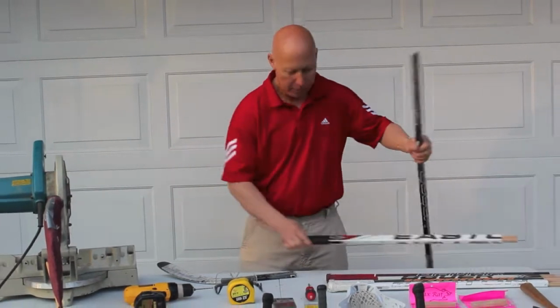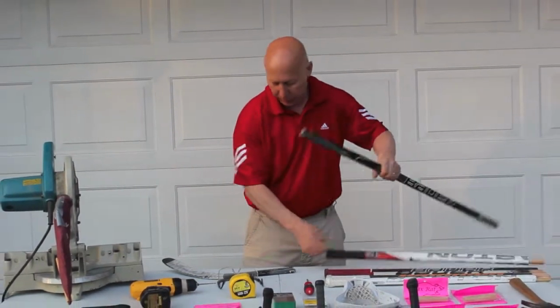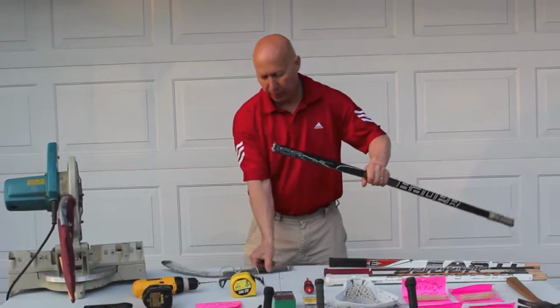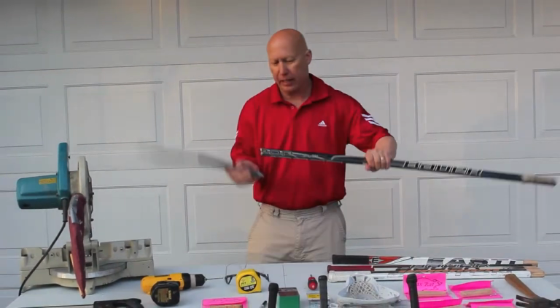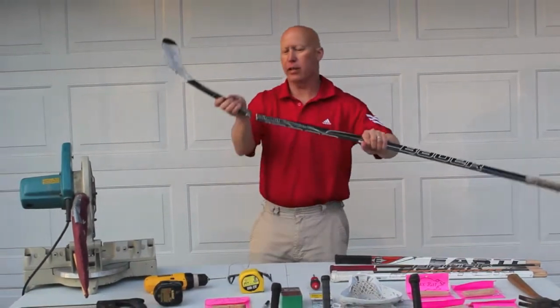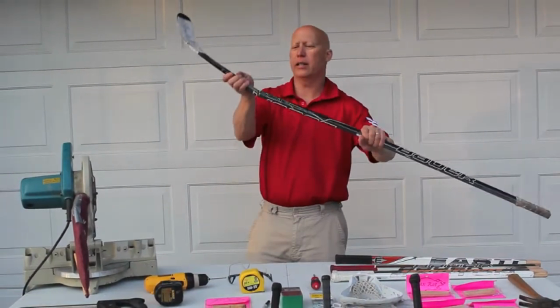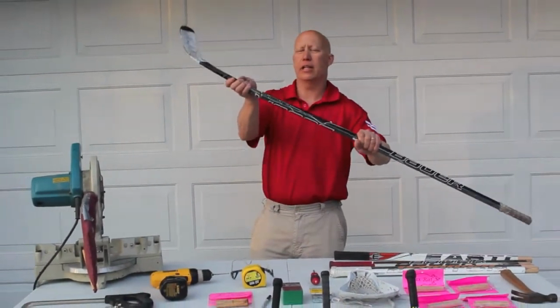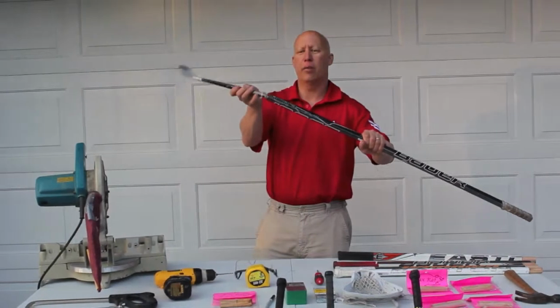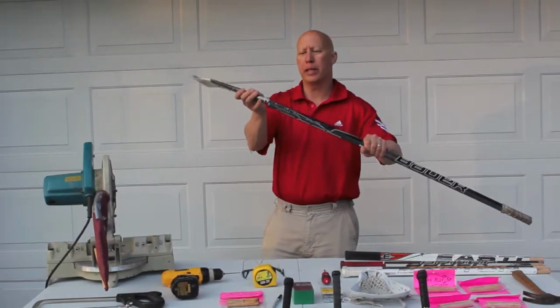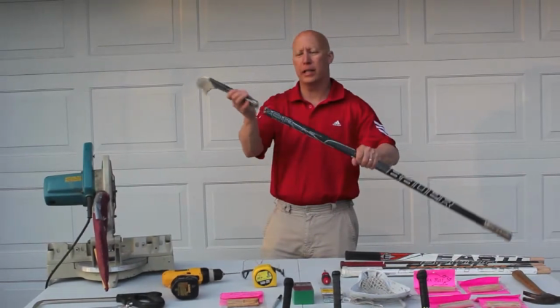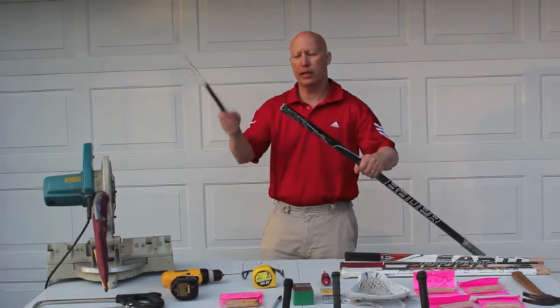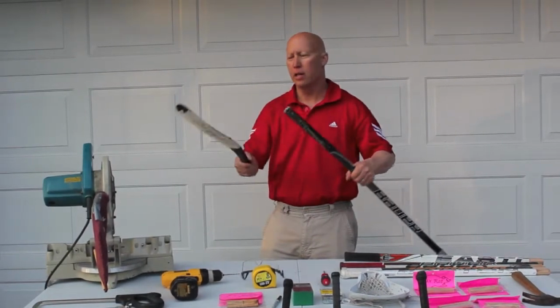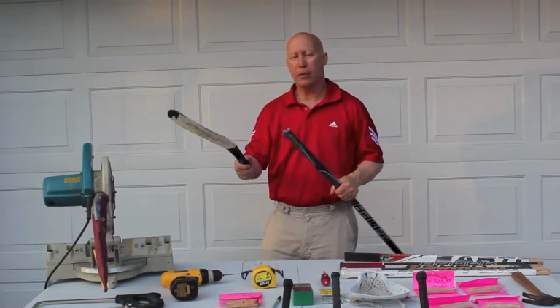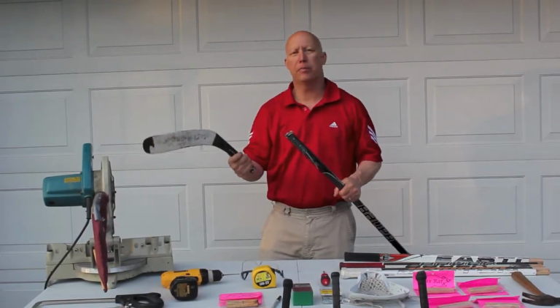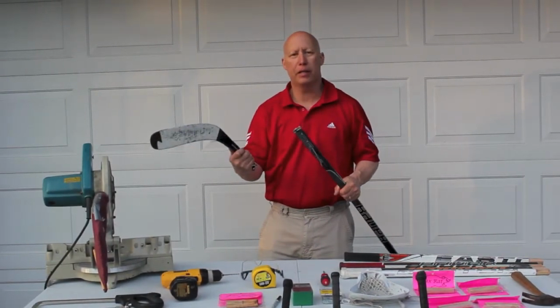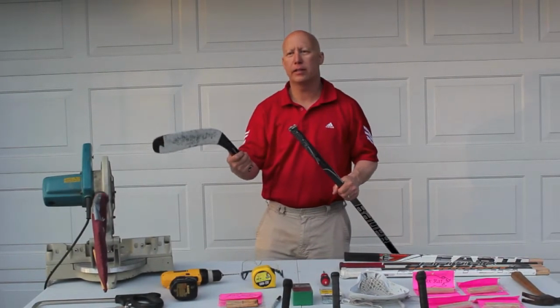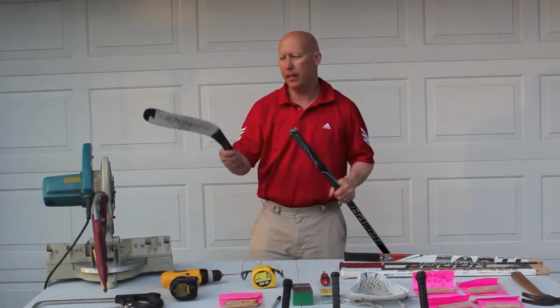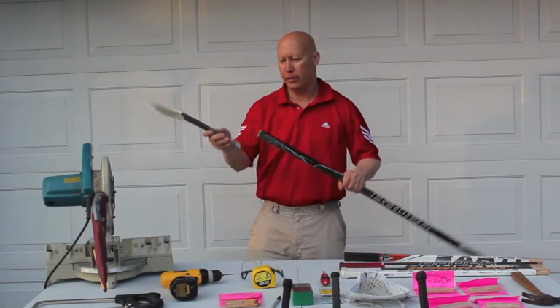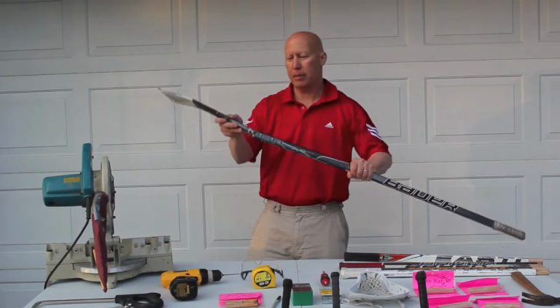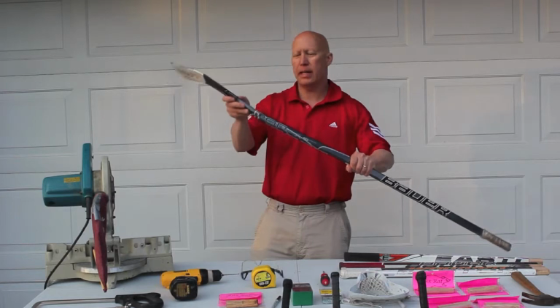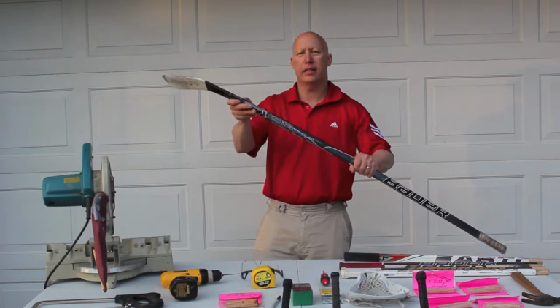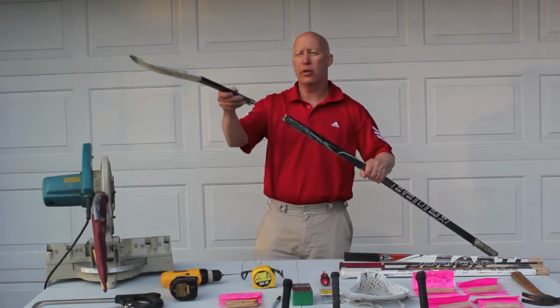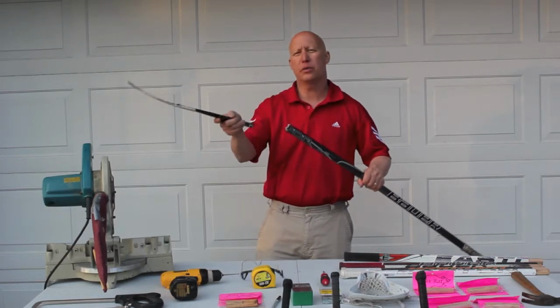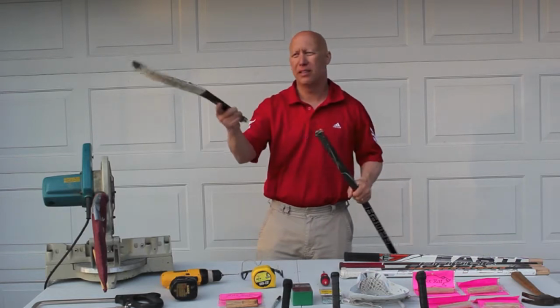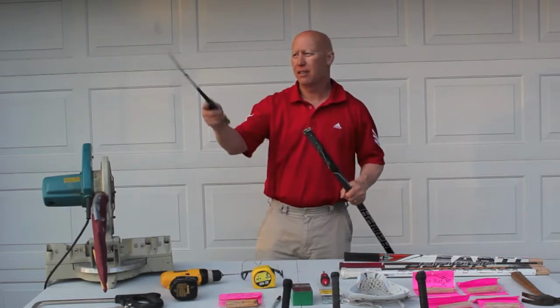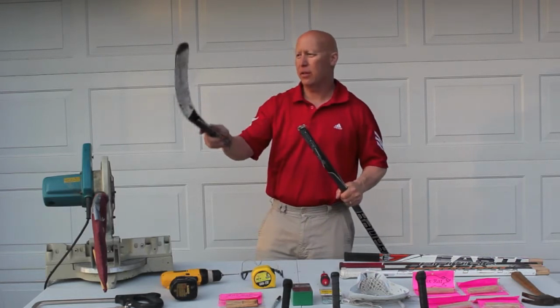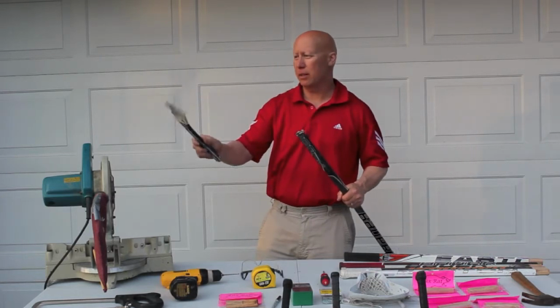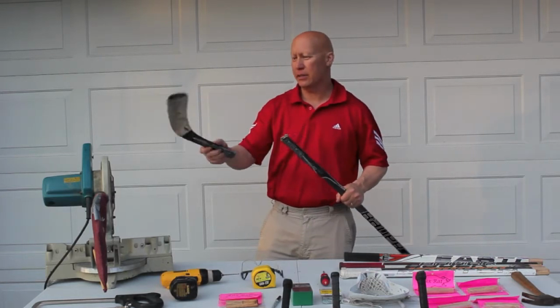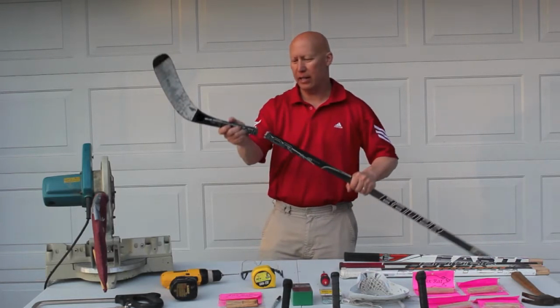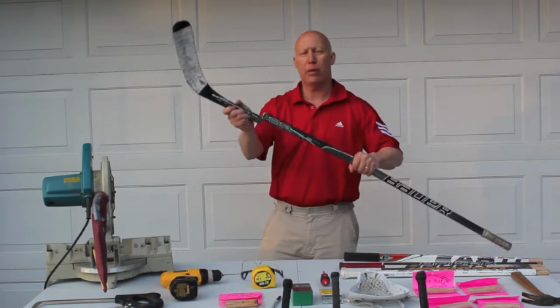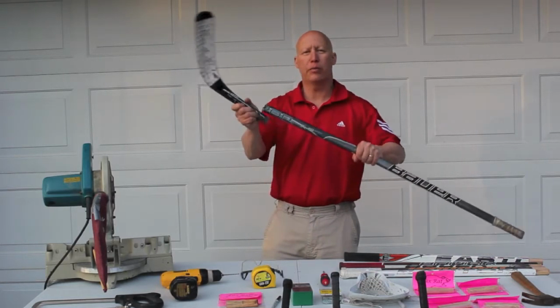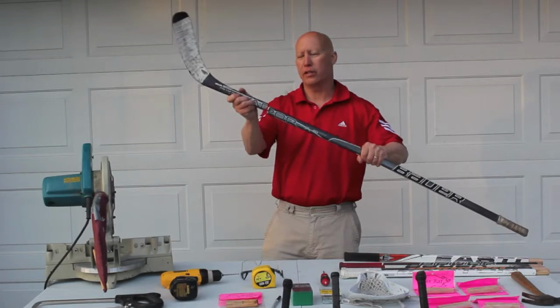Basically you have a busted hockey stick right here. Most of my kids — I coach in high school — most of my kids that play lacrosse also play hockey, so they've got busted hockey sticks. All you parents with those $200 busted hockey sticks in the garage, this is a great way to get a free lacrosse shaft.